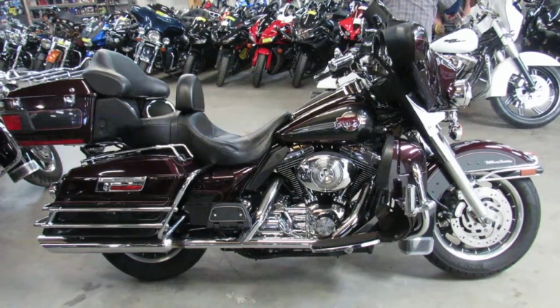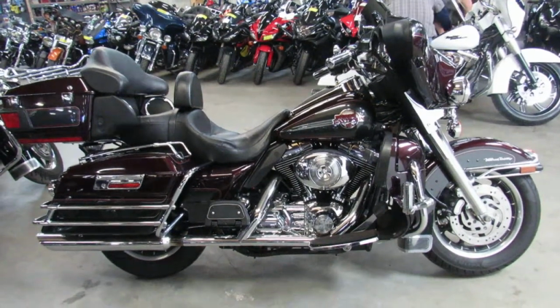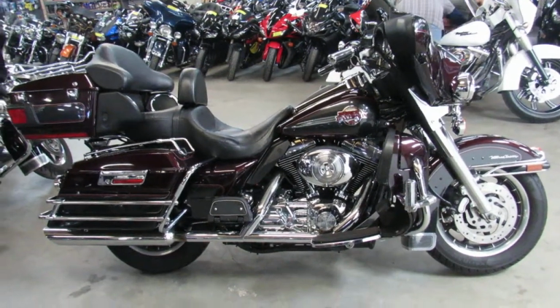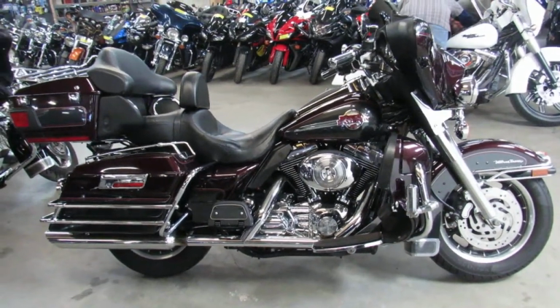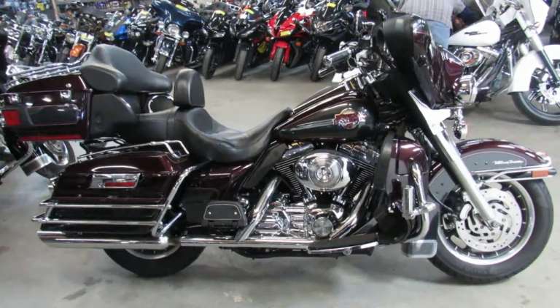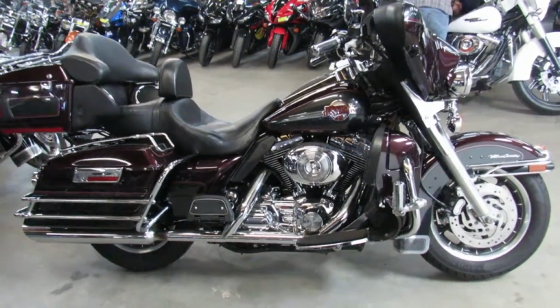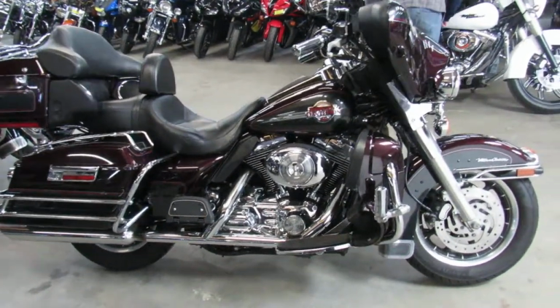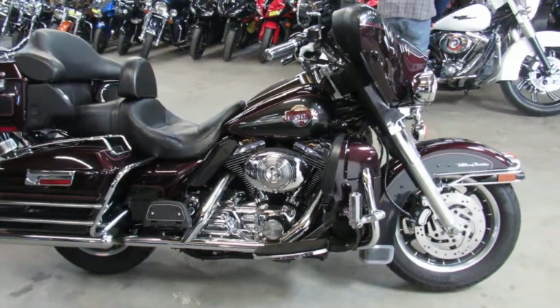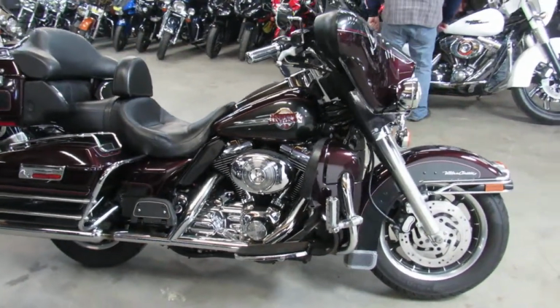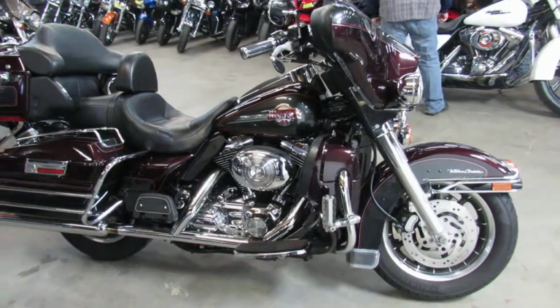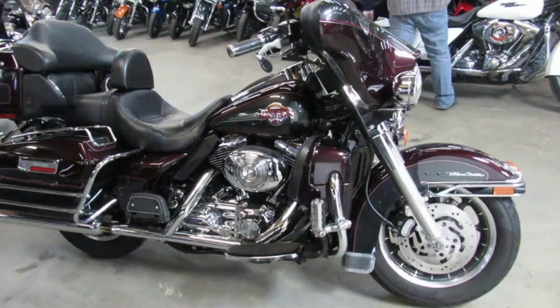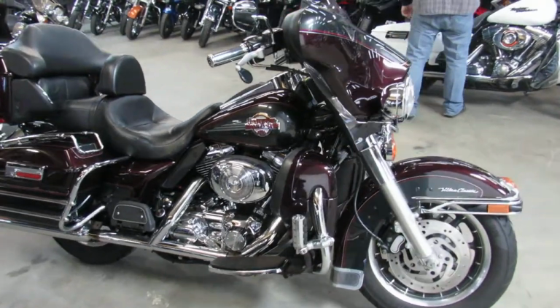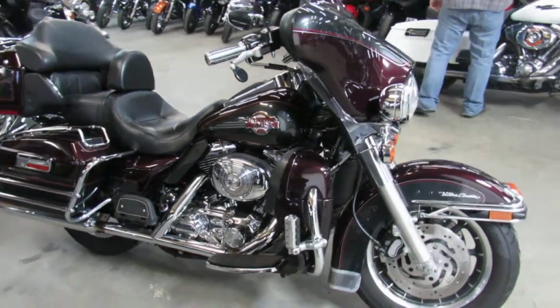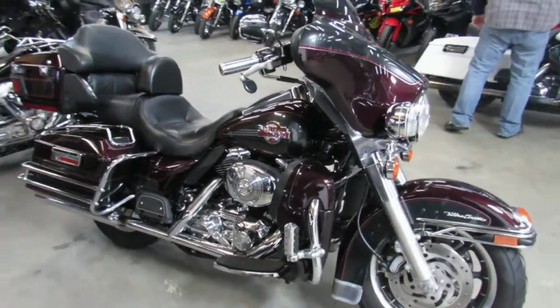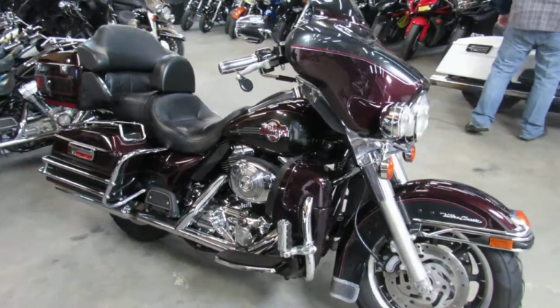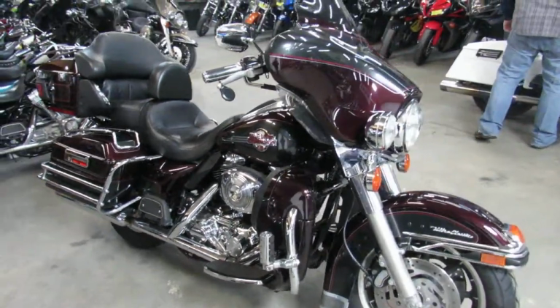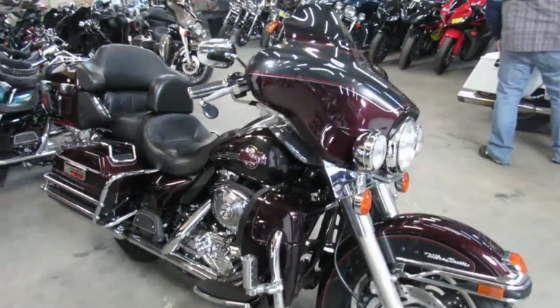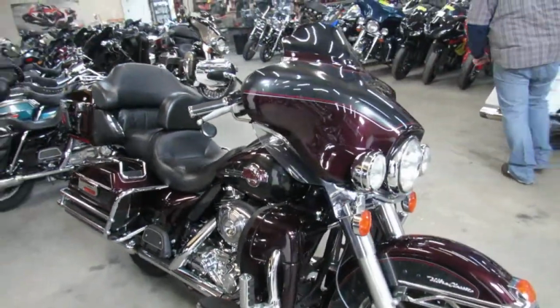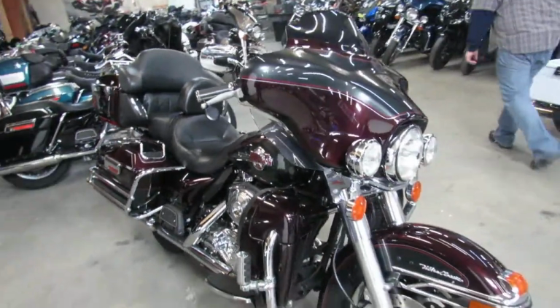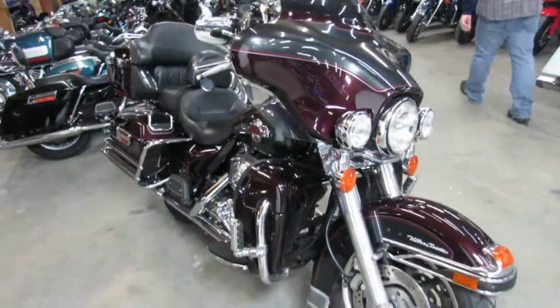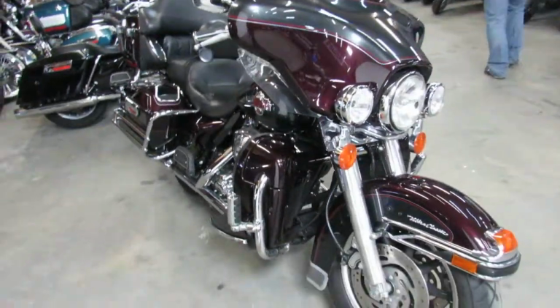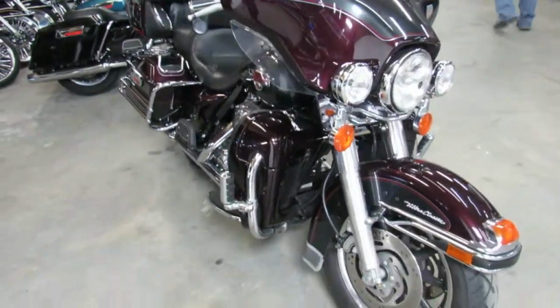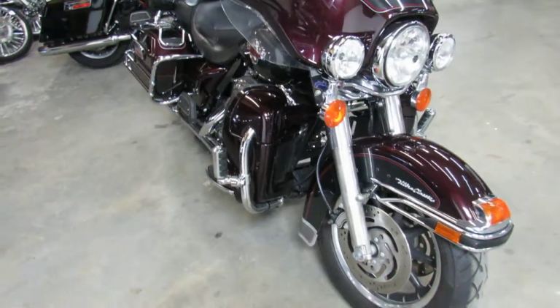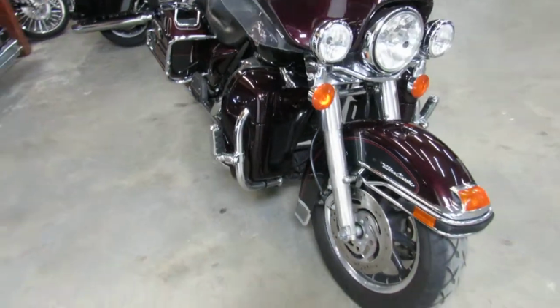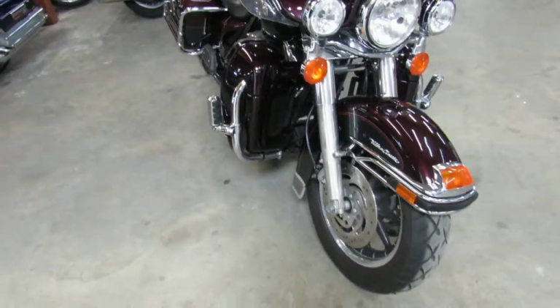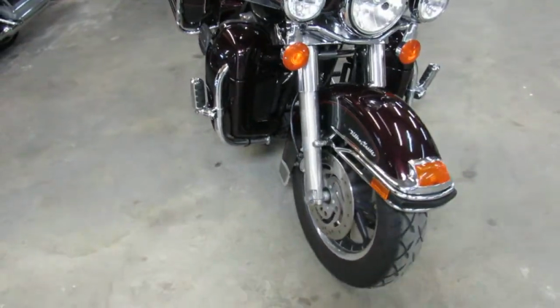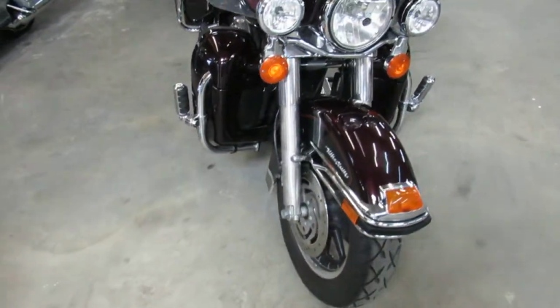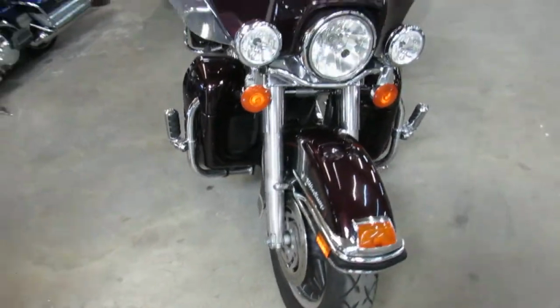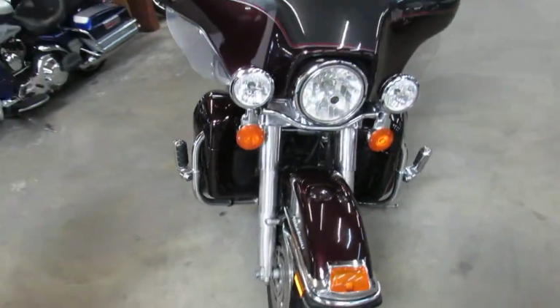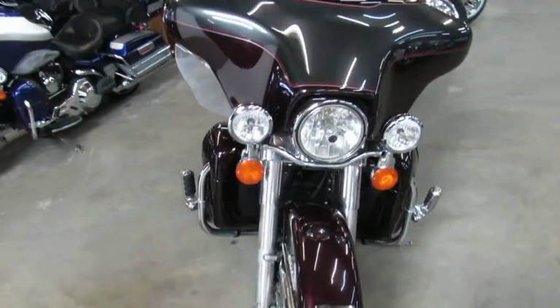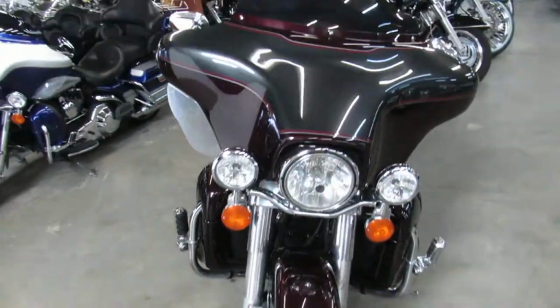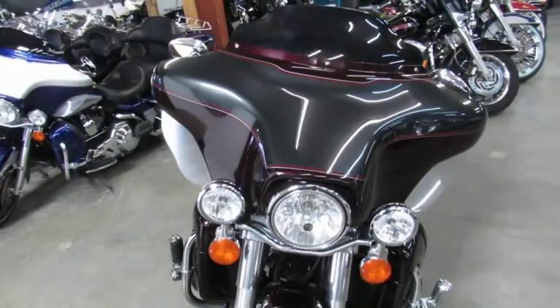Hey guys, ApprovalPowerSports.com here doing some videos on the used Harley Davidsons we got in the showroom for sale. Over 400 to choose from. Guaranteed financing, leasing programs, layaway programs — we can get it done guys.